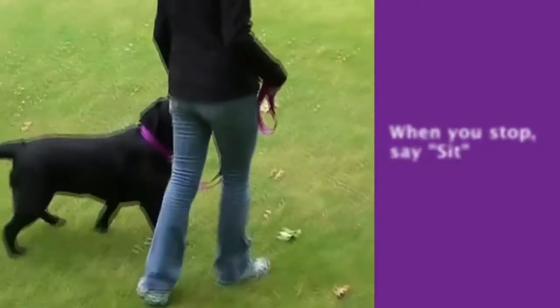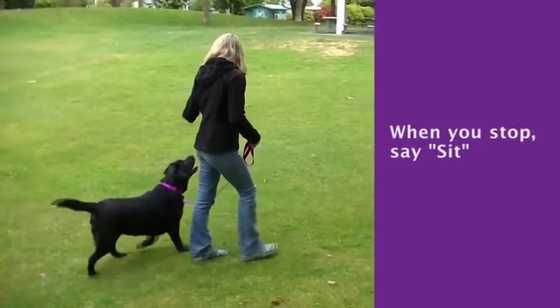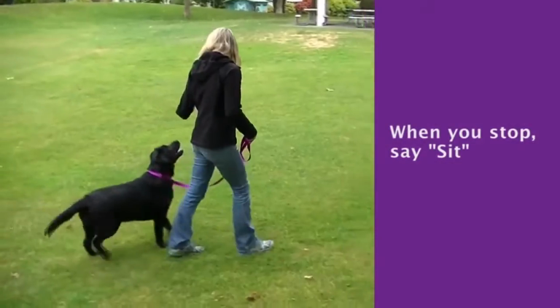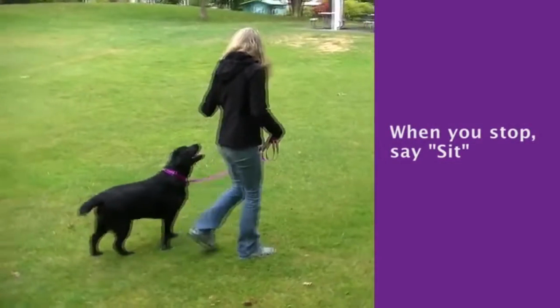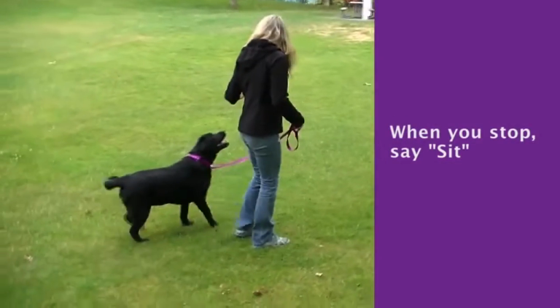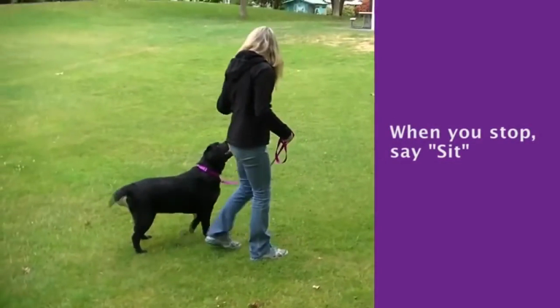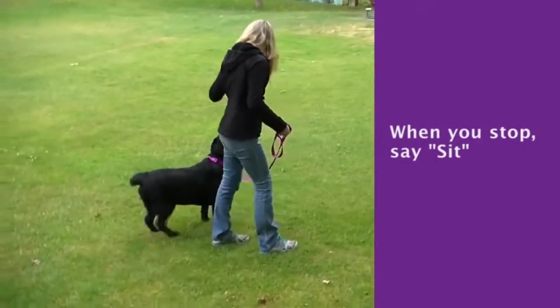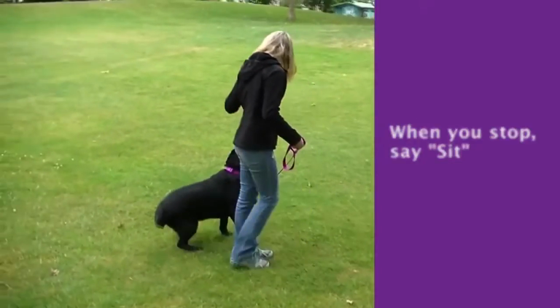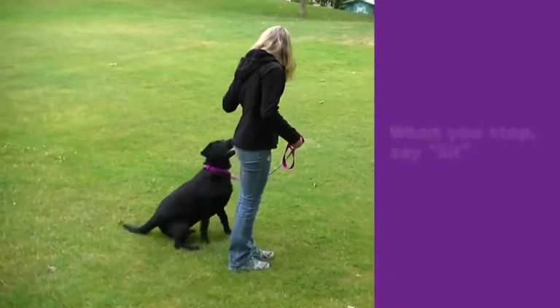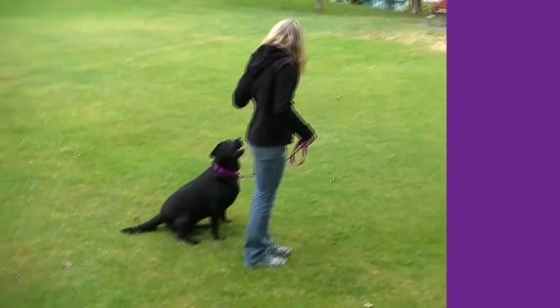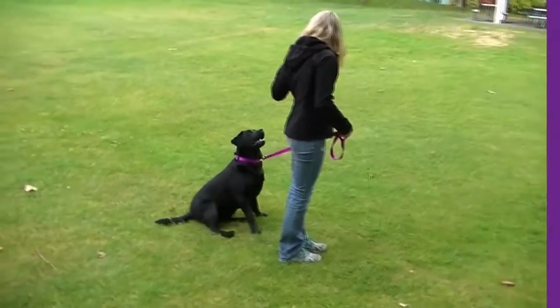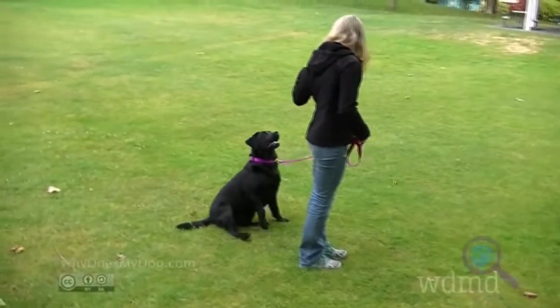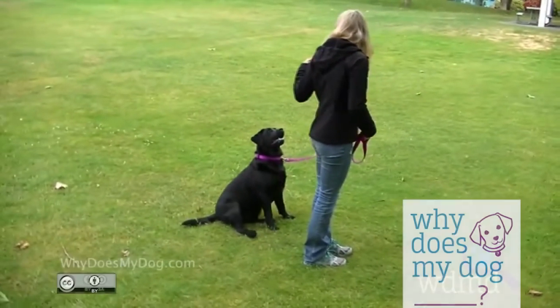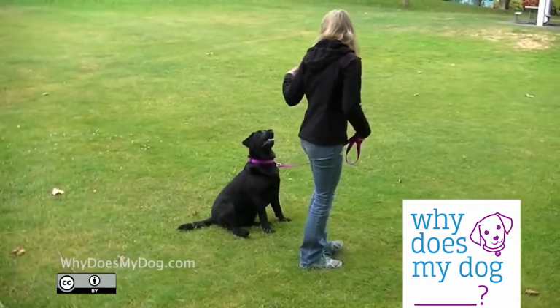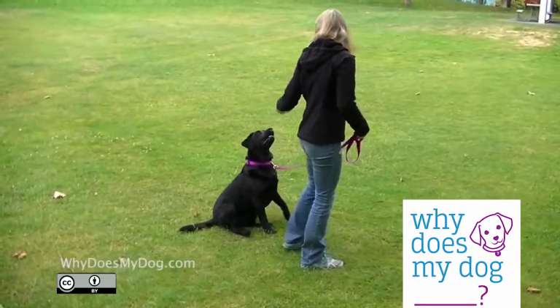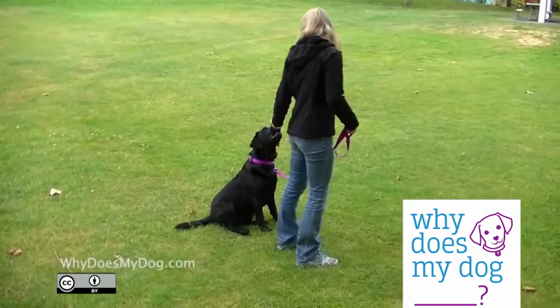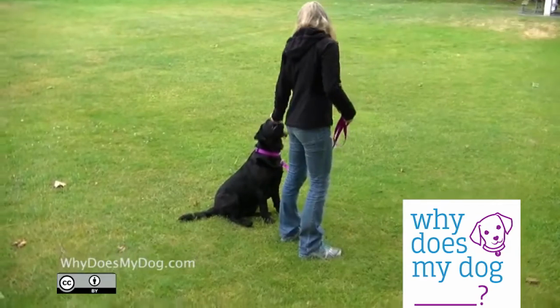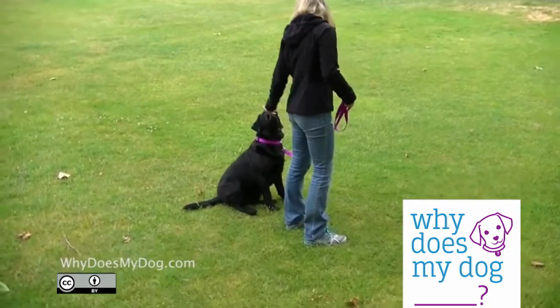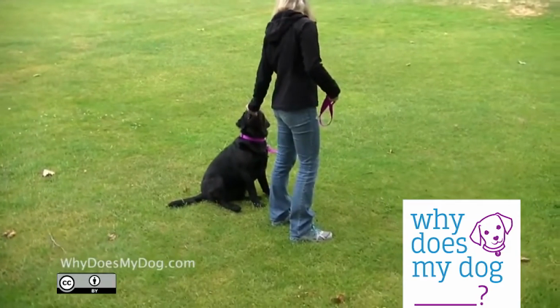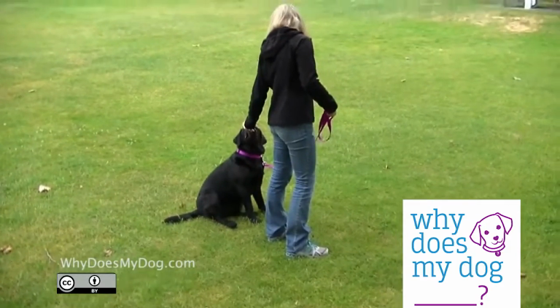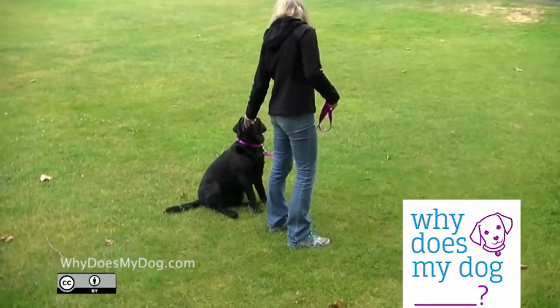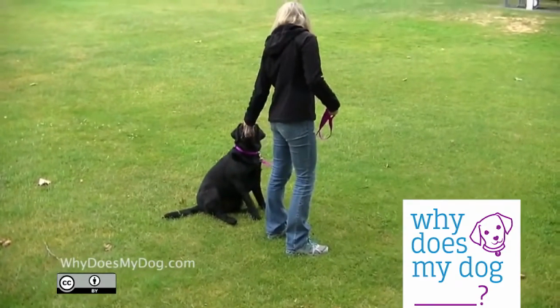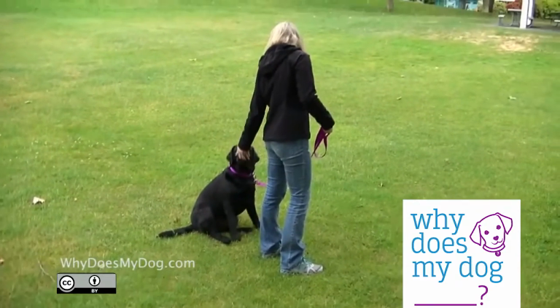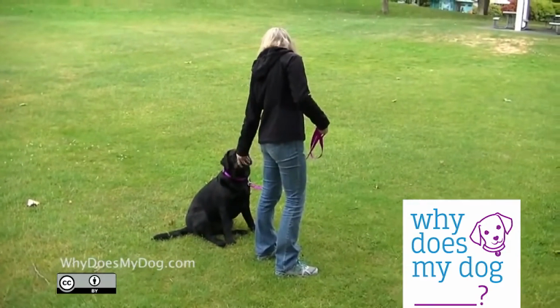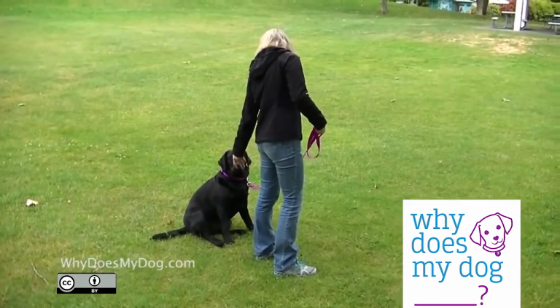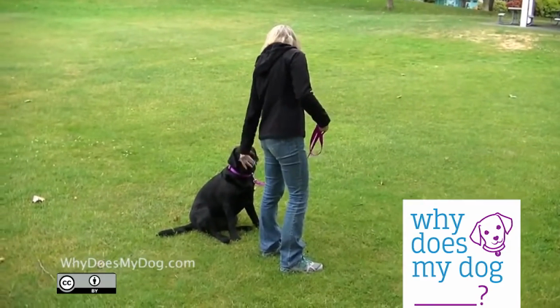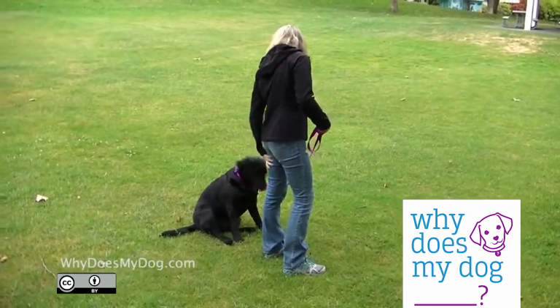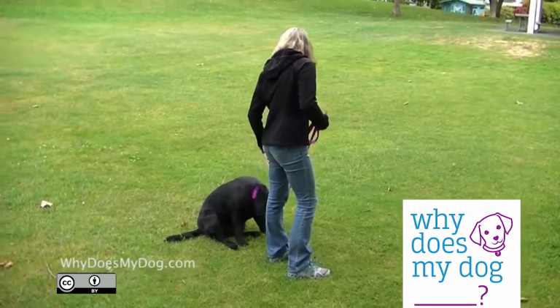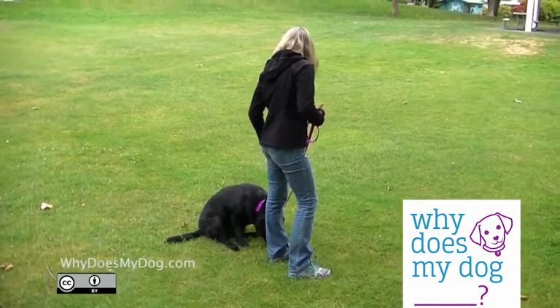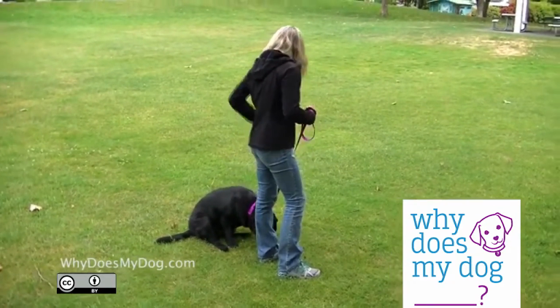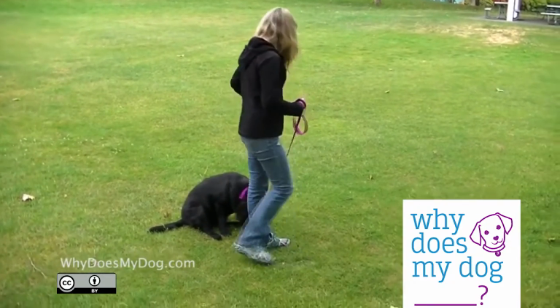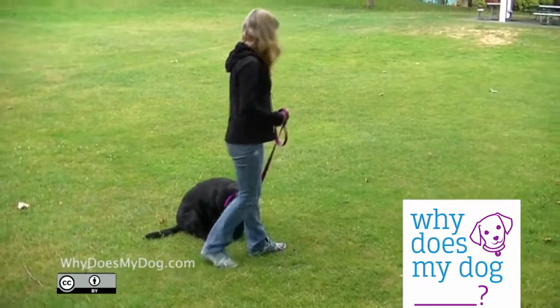When you stop, raise your hand to get him to sit. Use heel for when you're walking by a distraction, like a dog barking at a fence or a busy street.